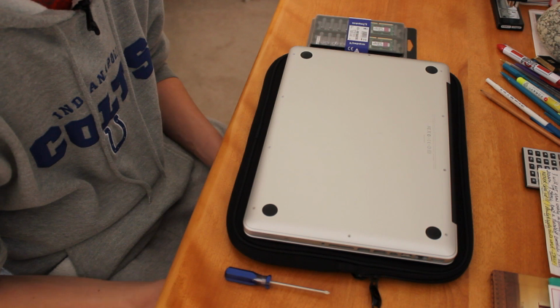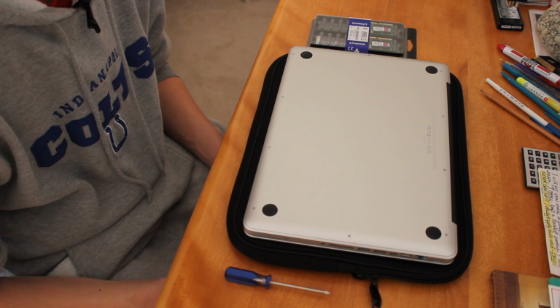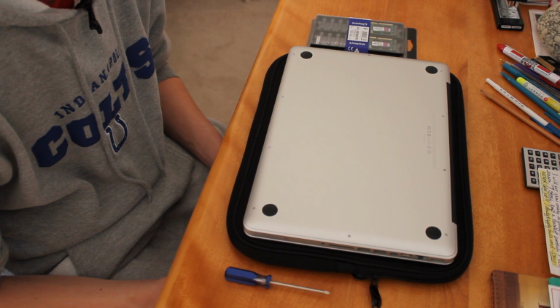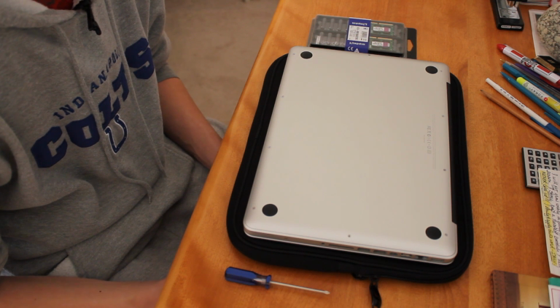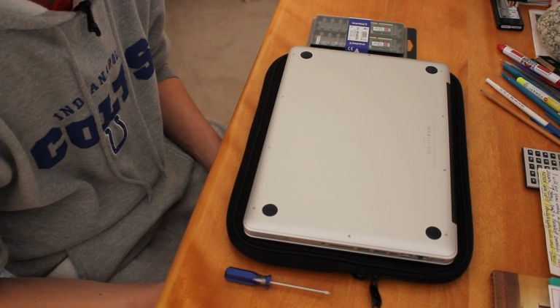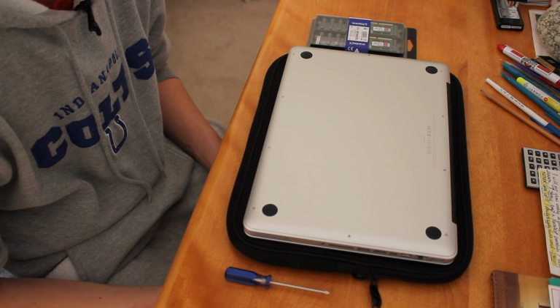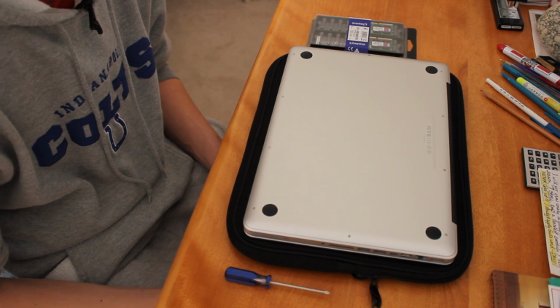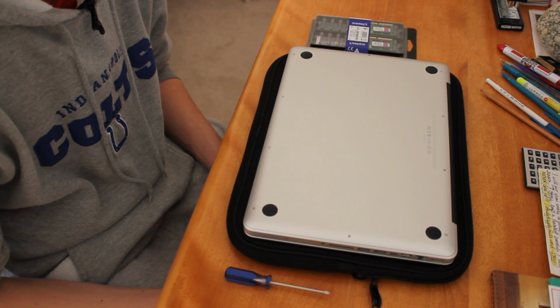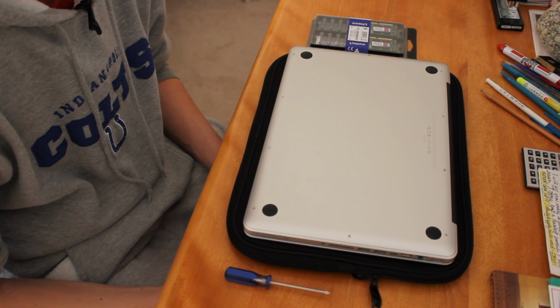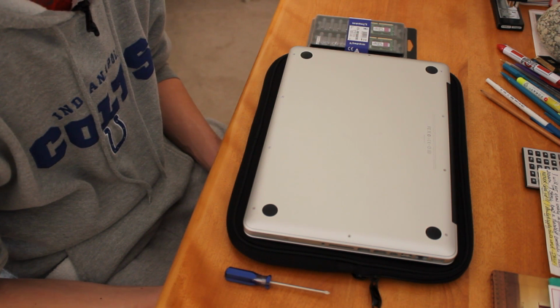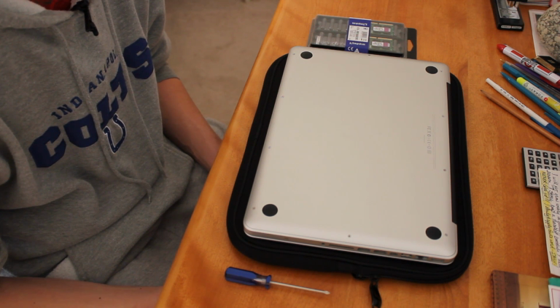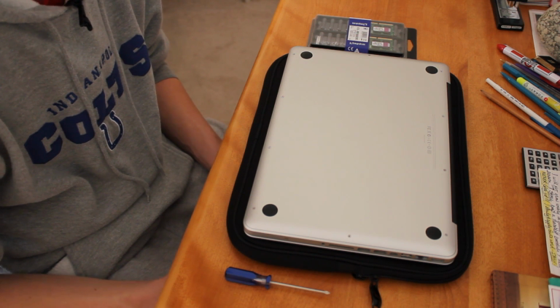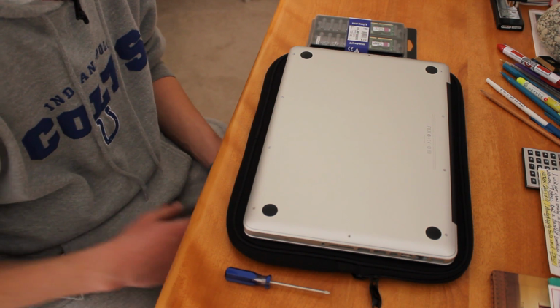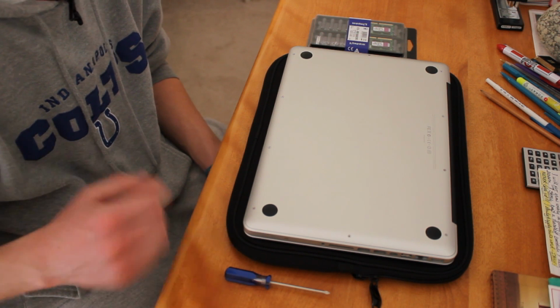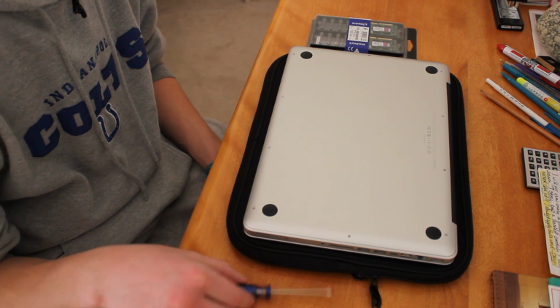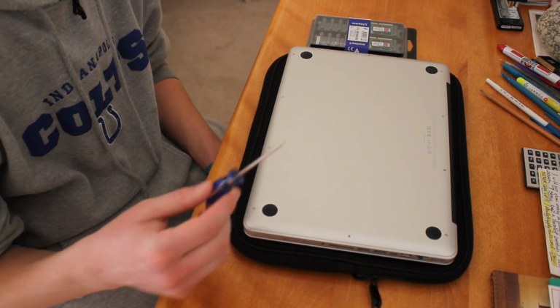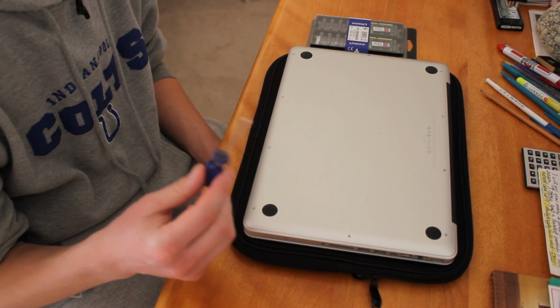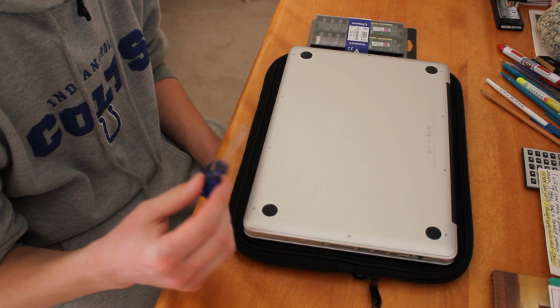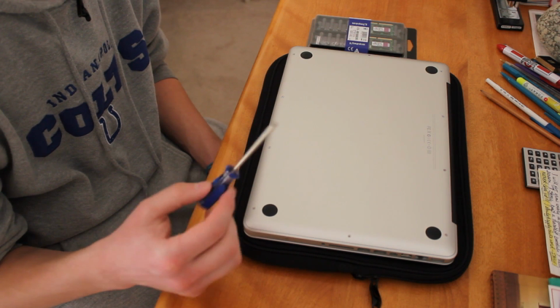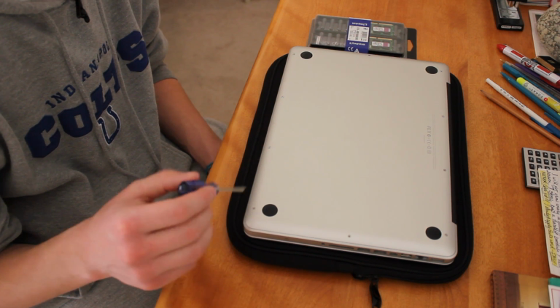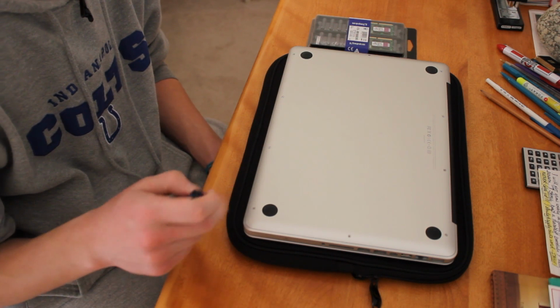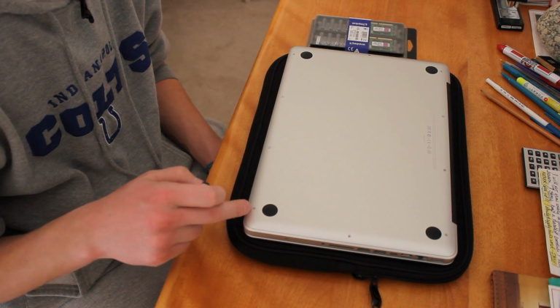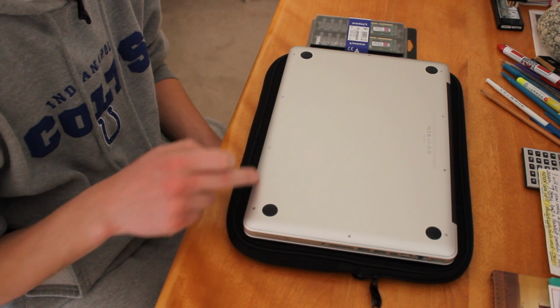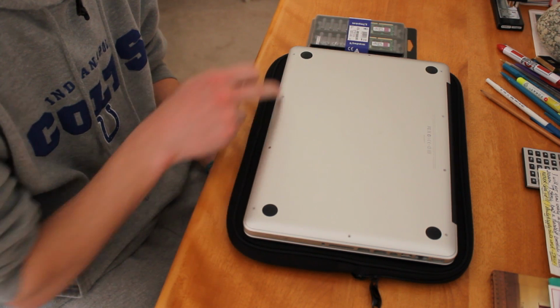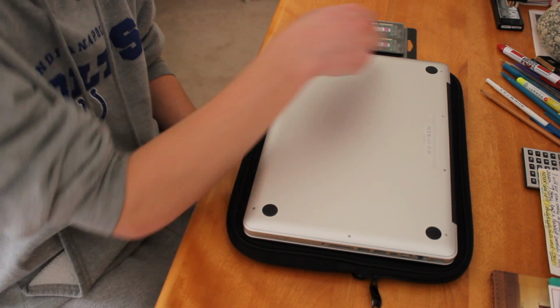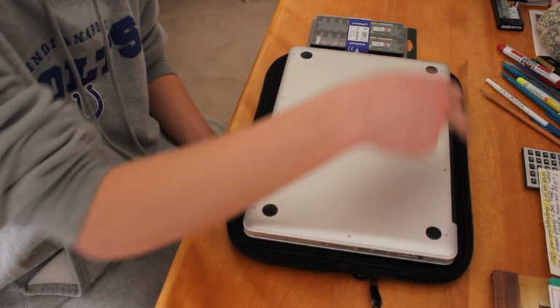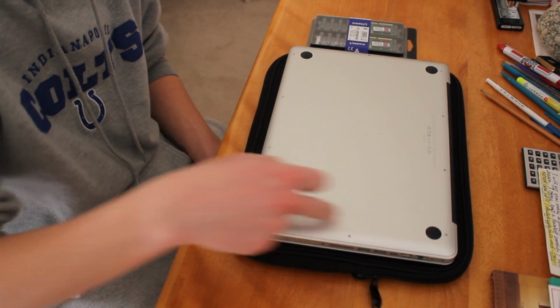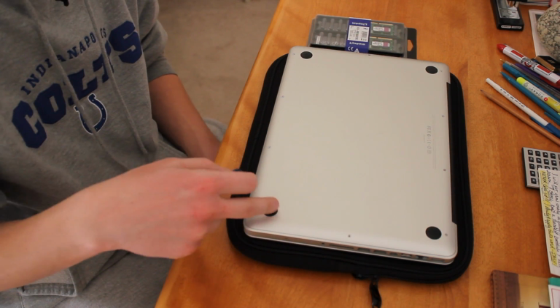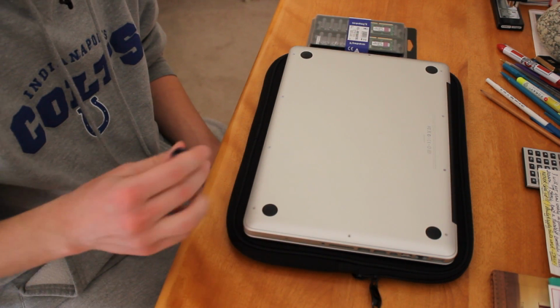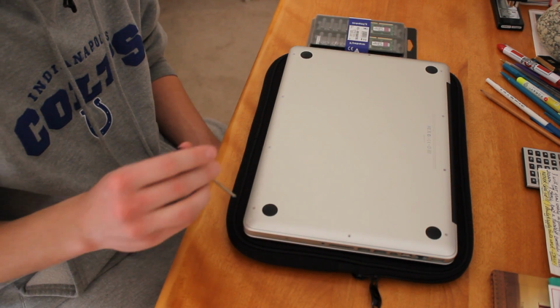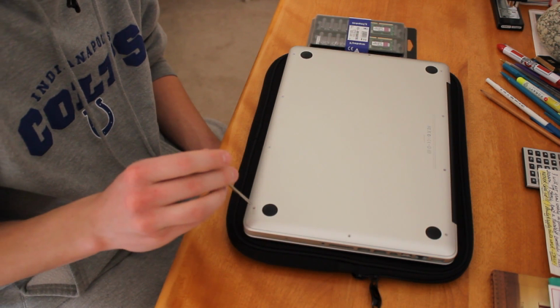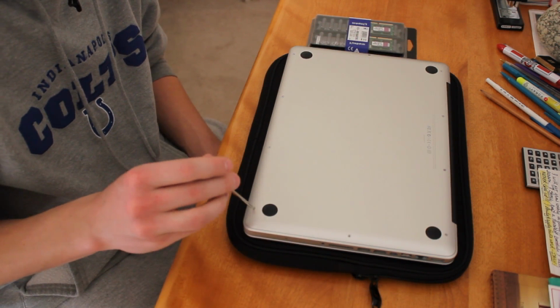Alright guys, I'm going to show you how to install new RAM into your MacBook Pro. You'll need a small screwdriver to be able to unscrew all these little holes around here. So I'm going to do that real quick.